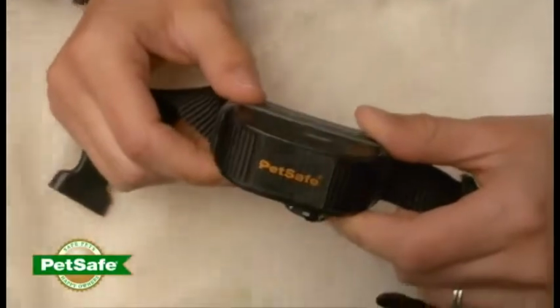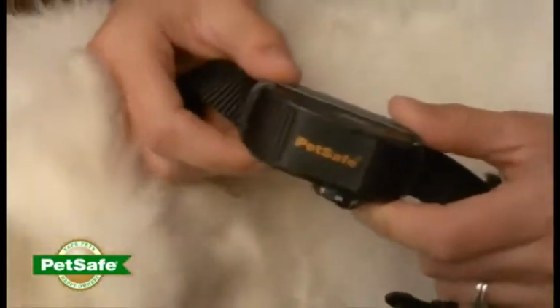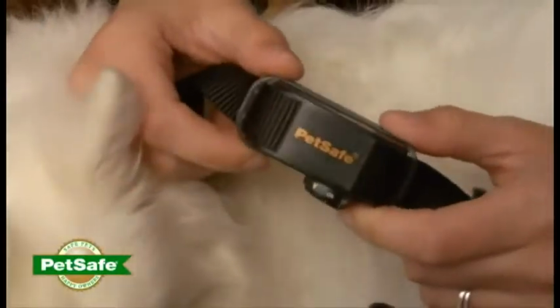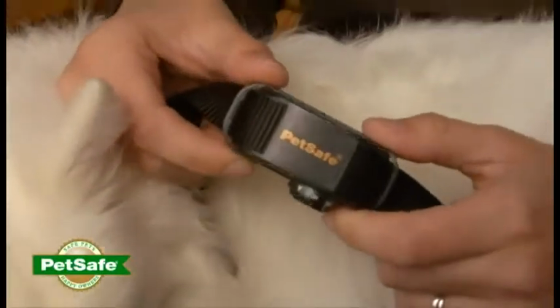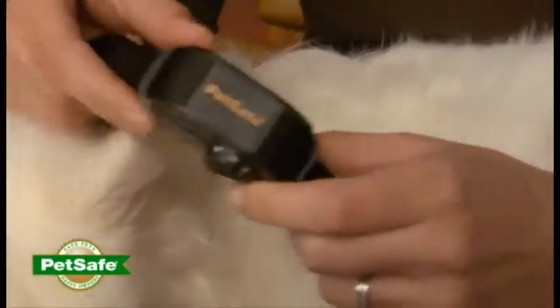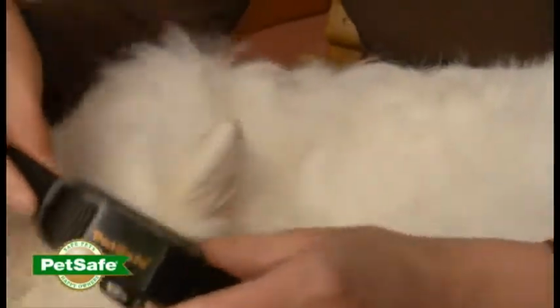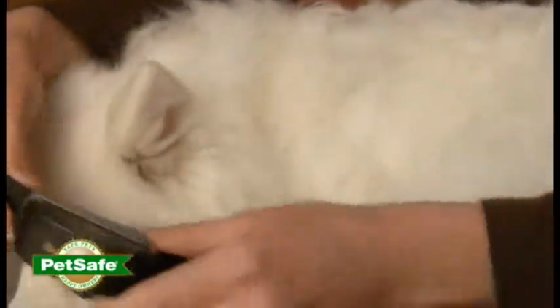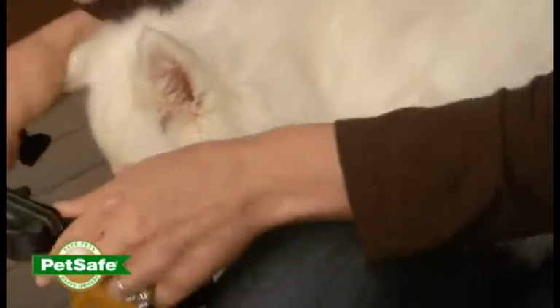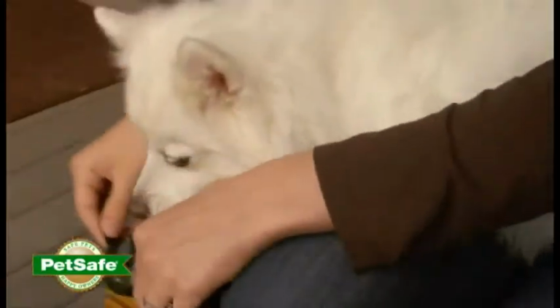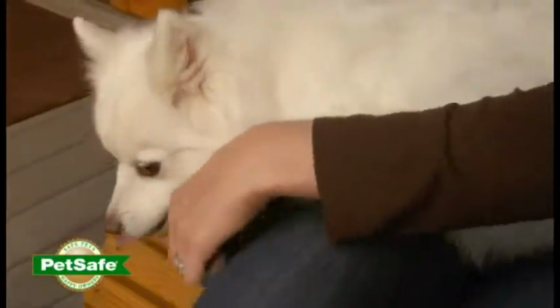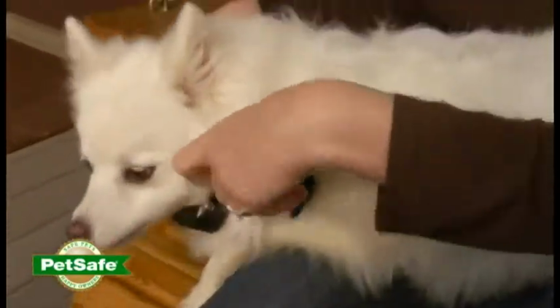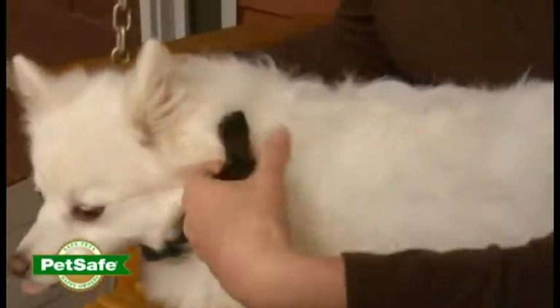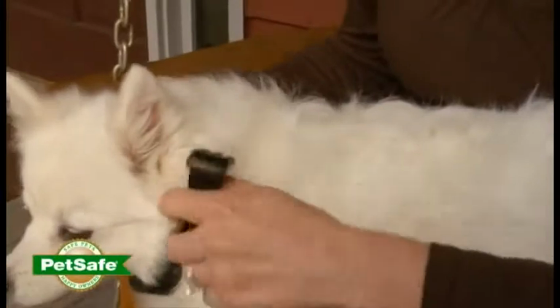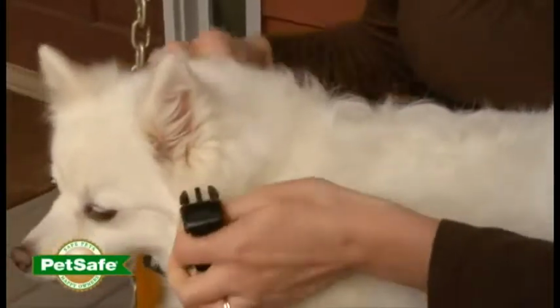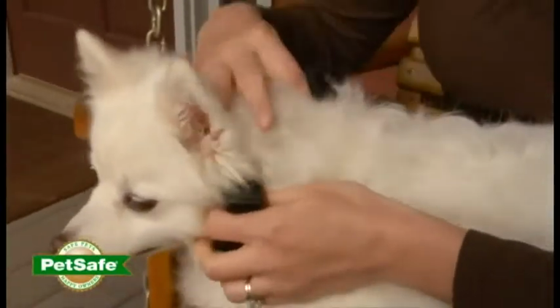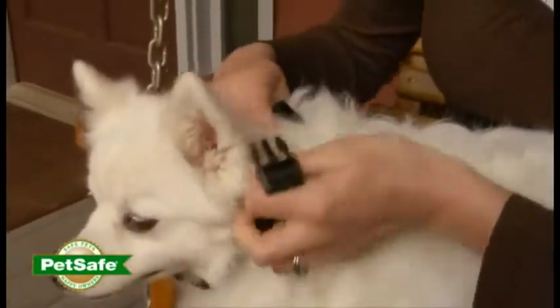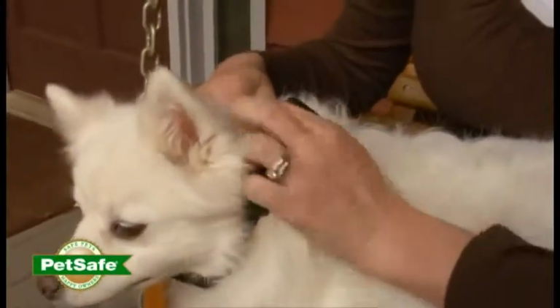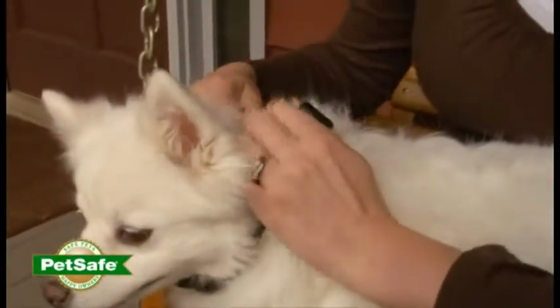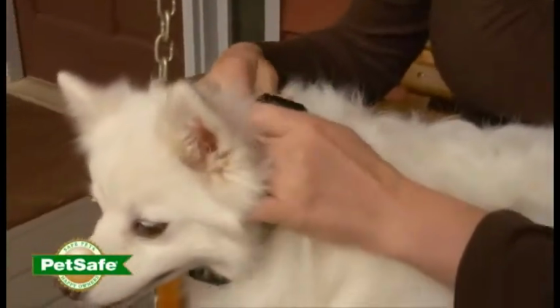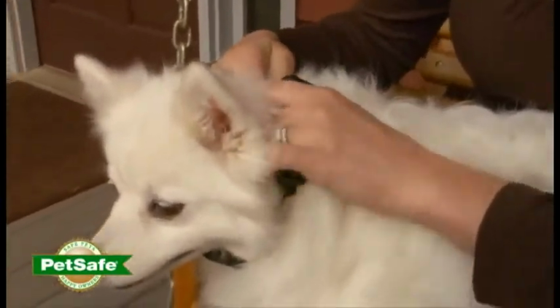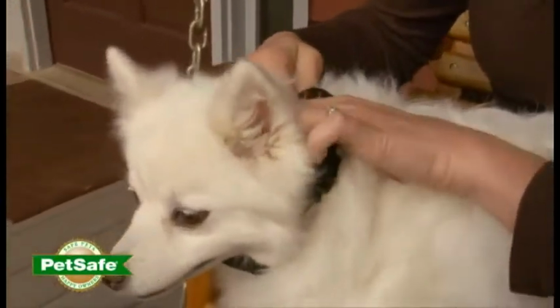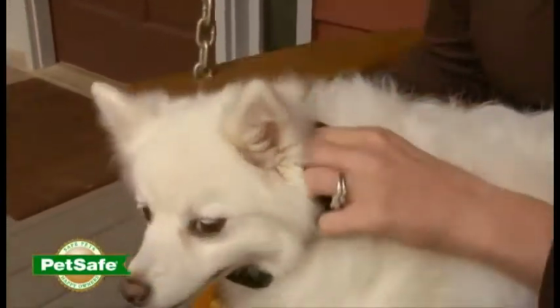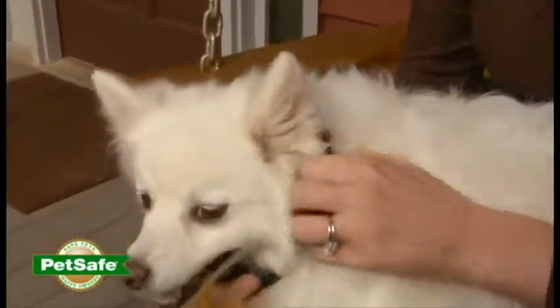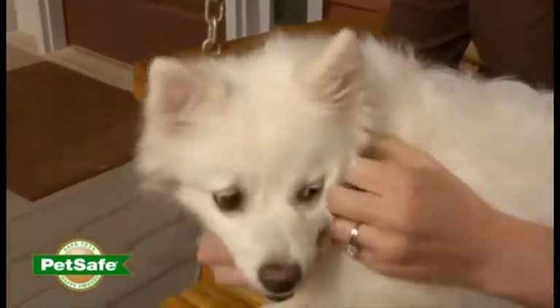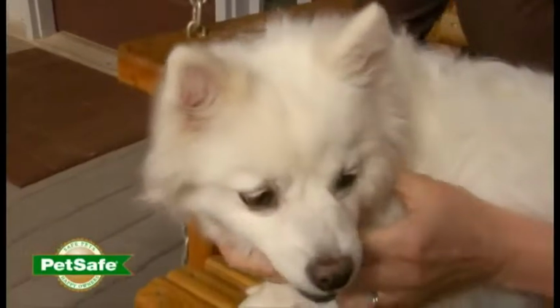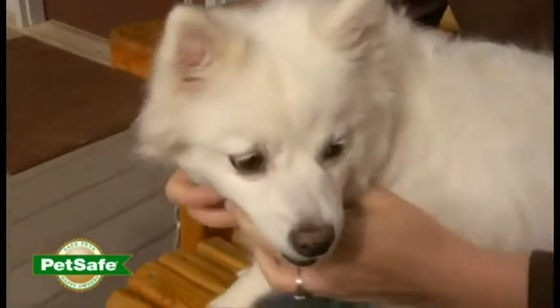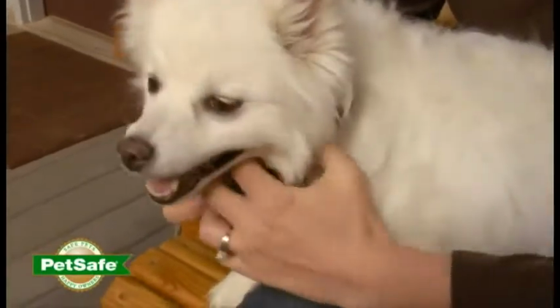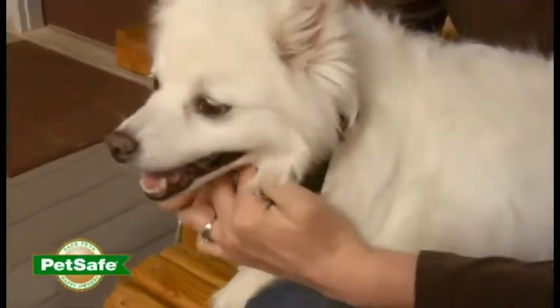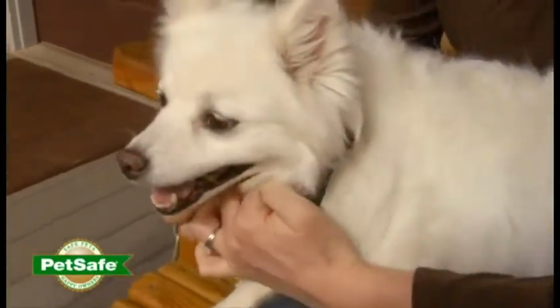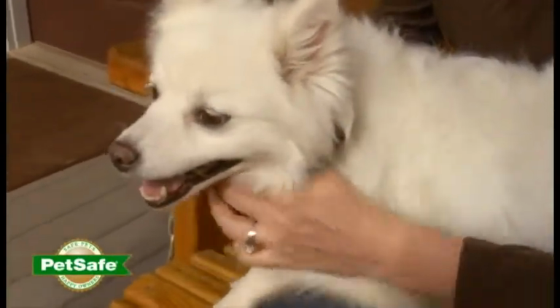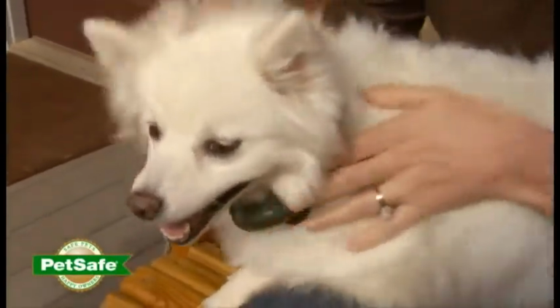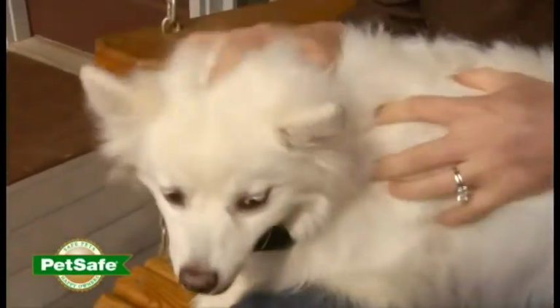This collar senses both the sound and the vibration of the bark and then vibrates in a mild but distracting way. It interrupts your dog's barking pattern, usually within a few barks. Your dog will learn to reduce and often stop their barking.